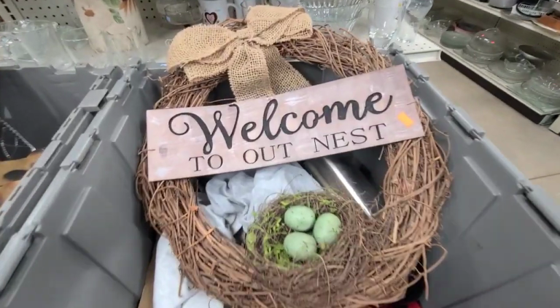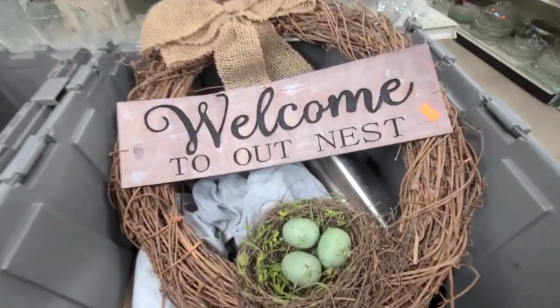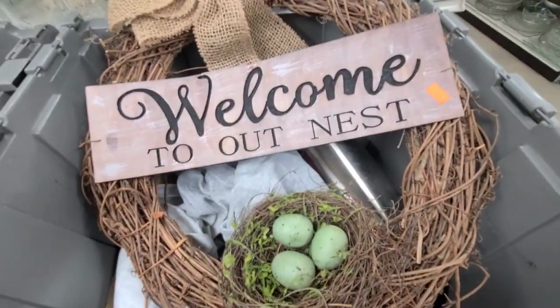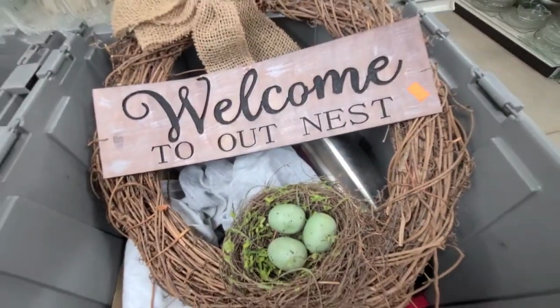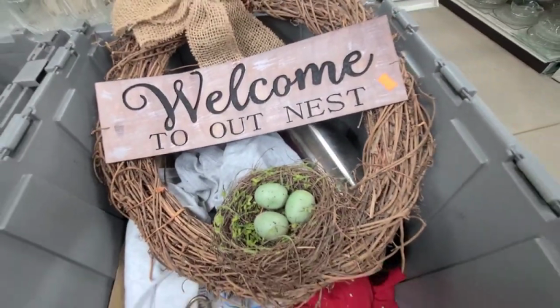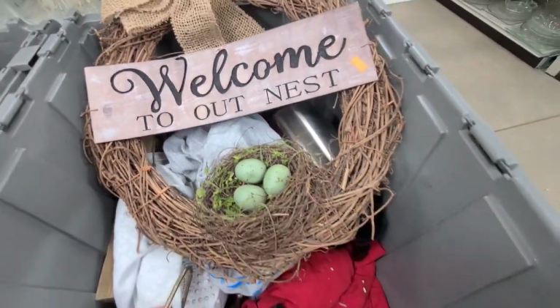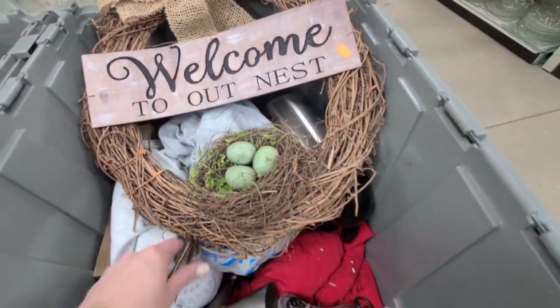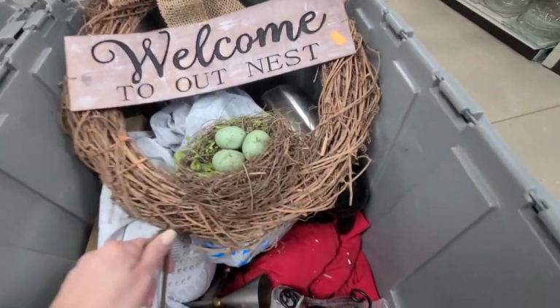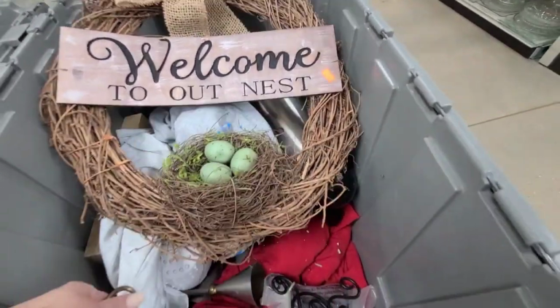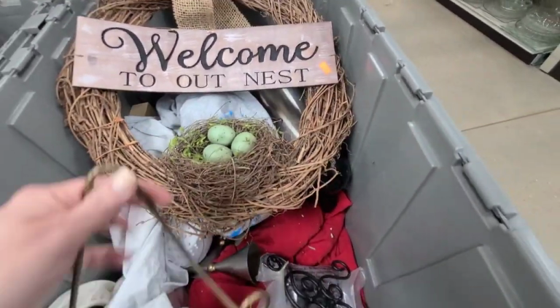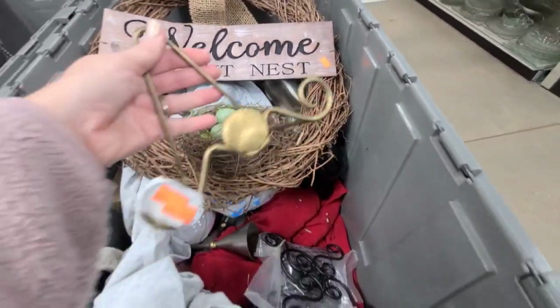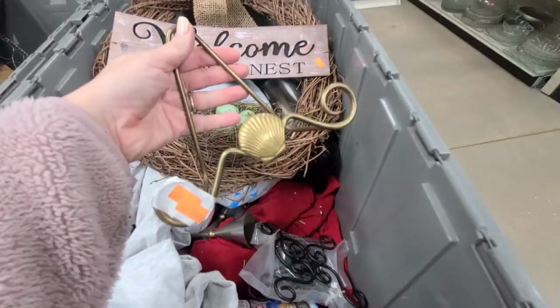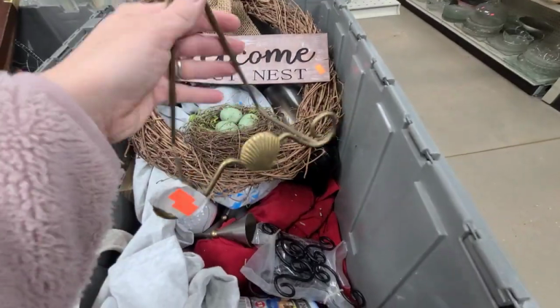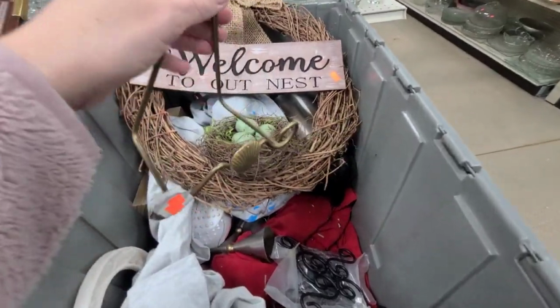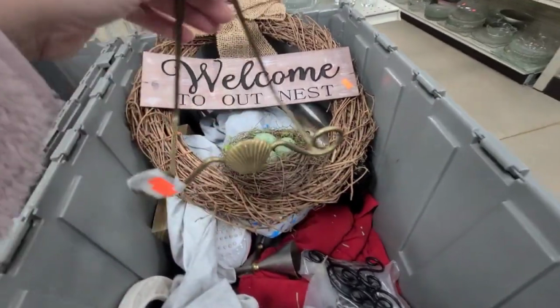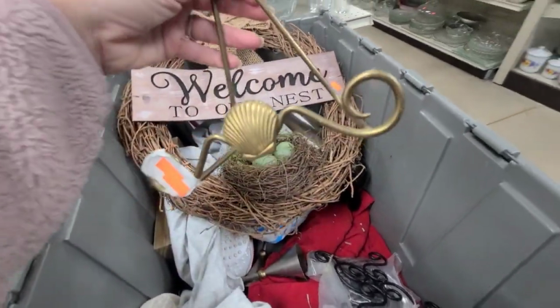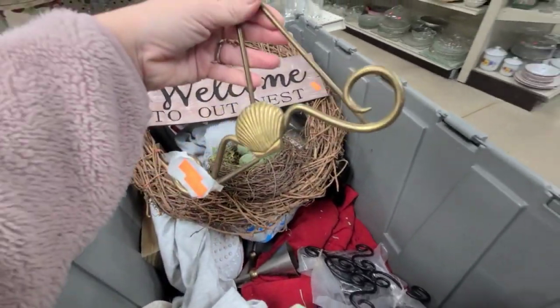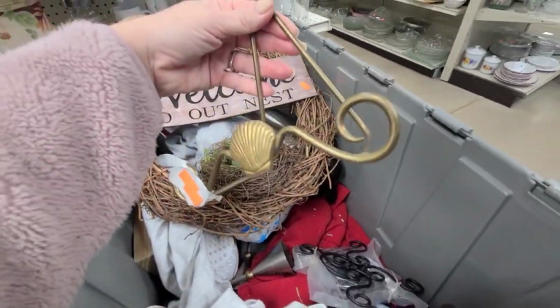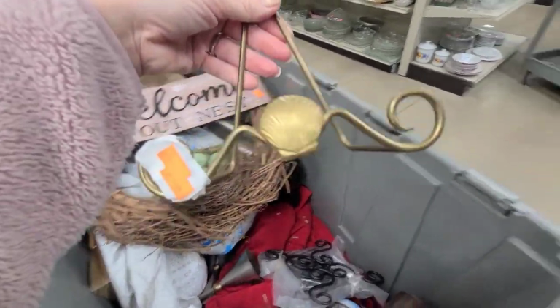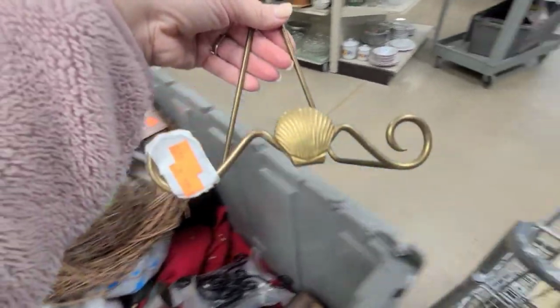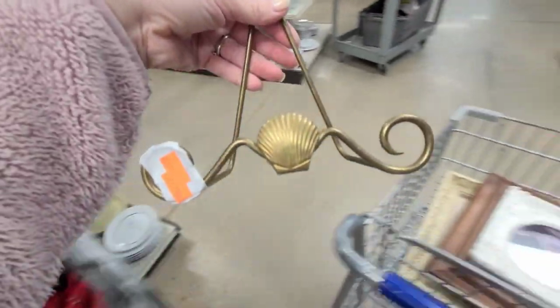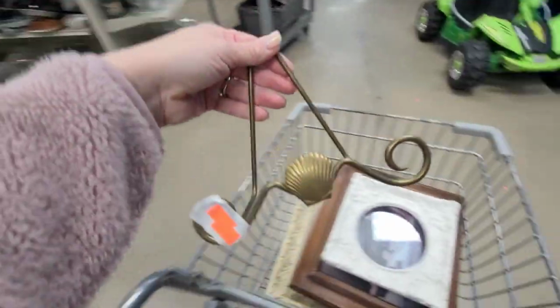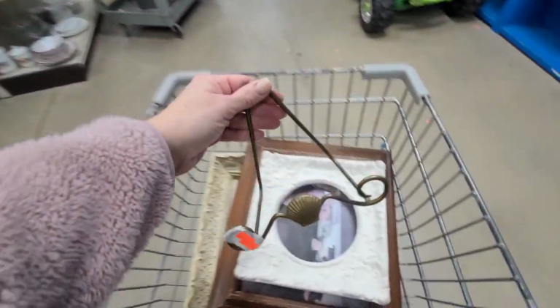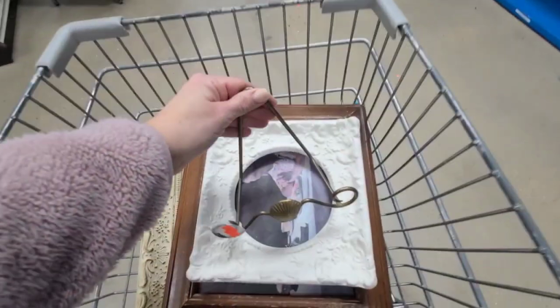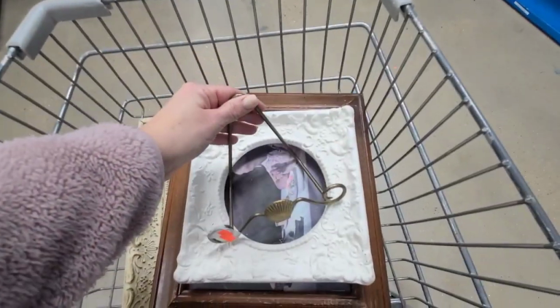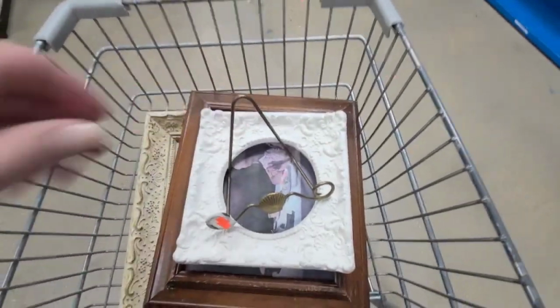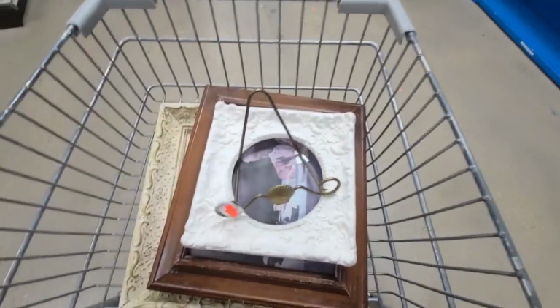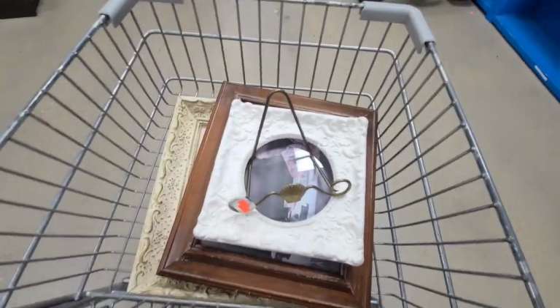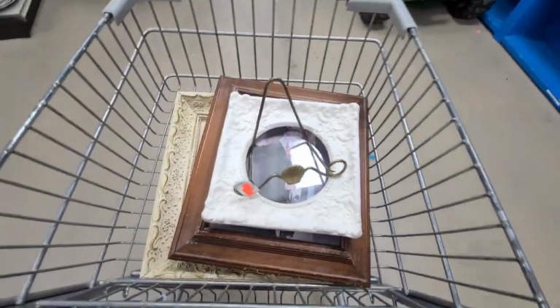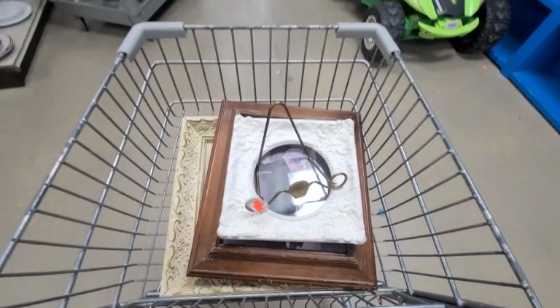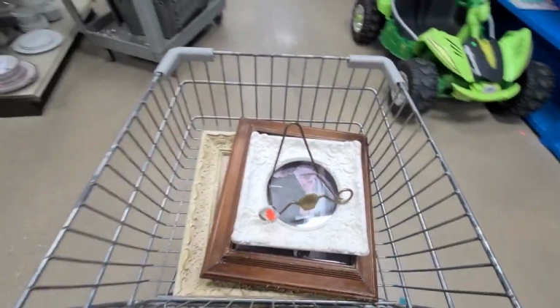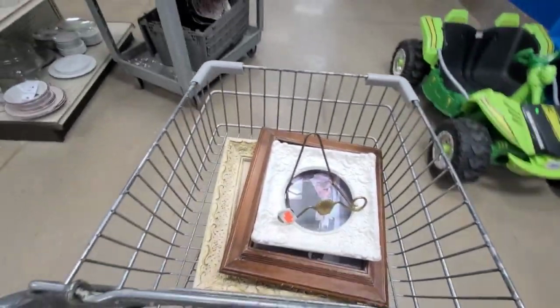I'm not gonna get the wreath, but I did find this — look at this little brass seashell picture holder. That is cute and it's only $9.99.